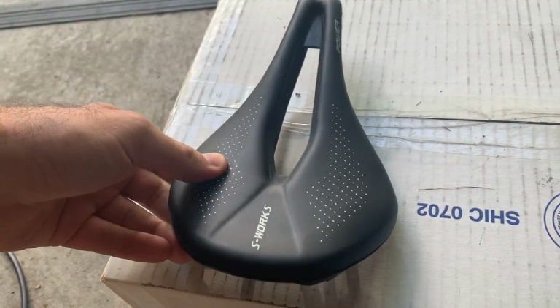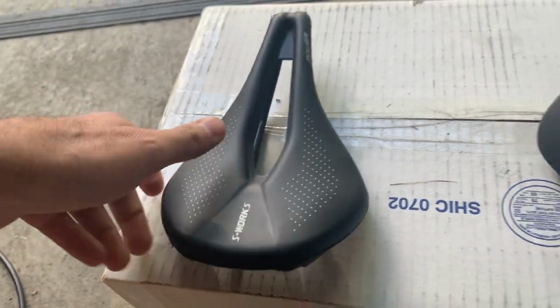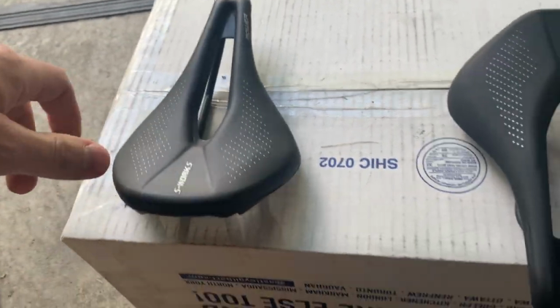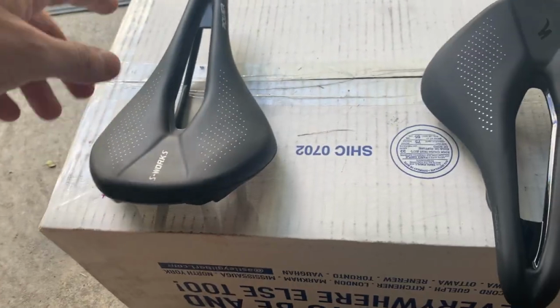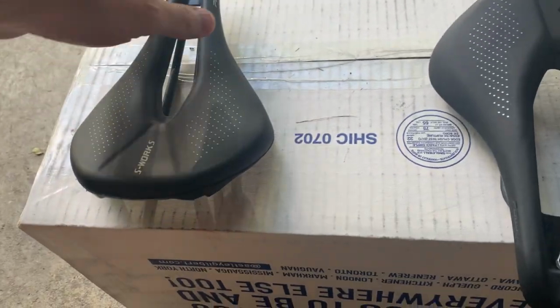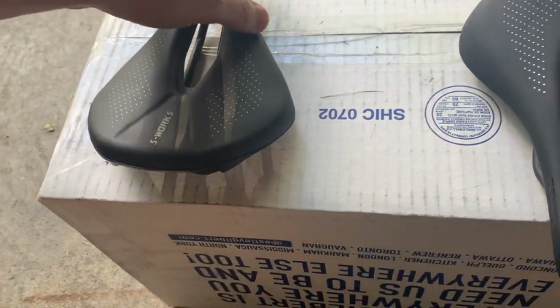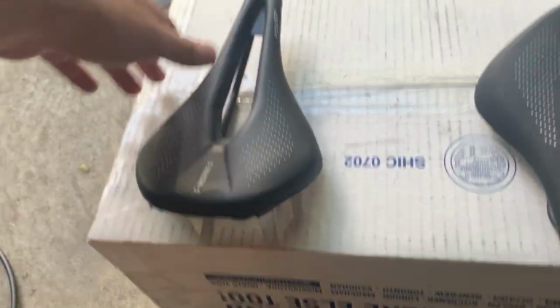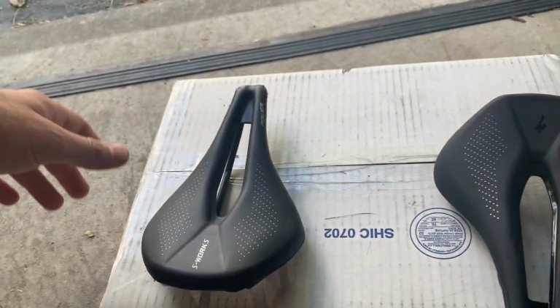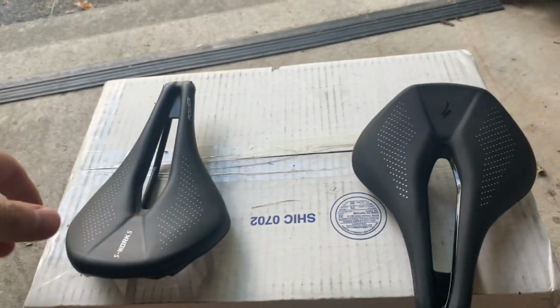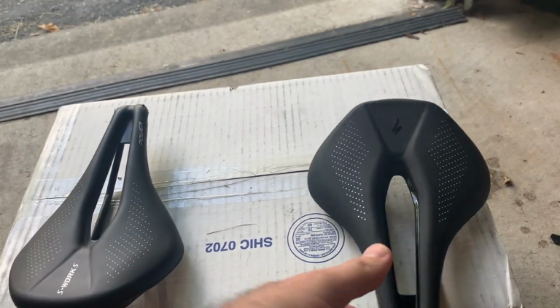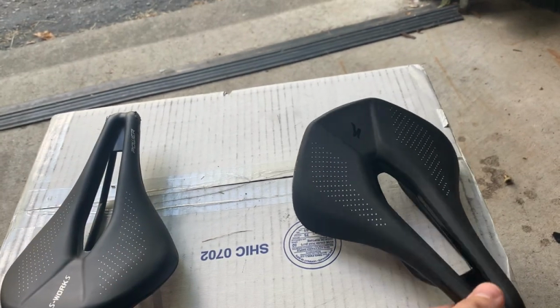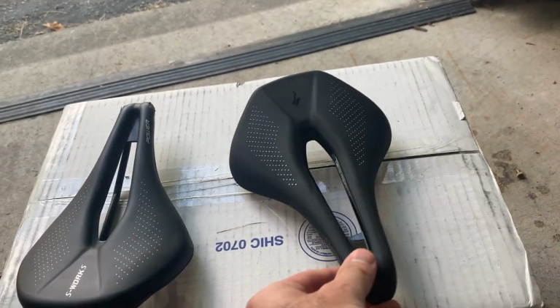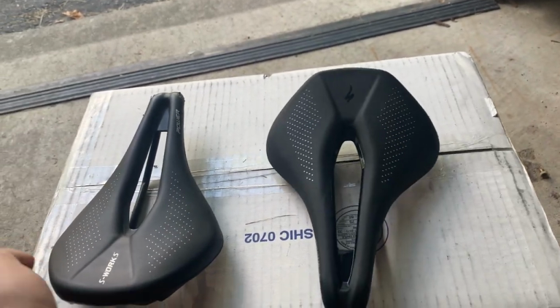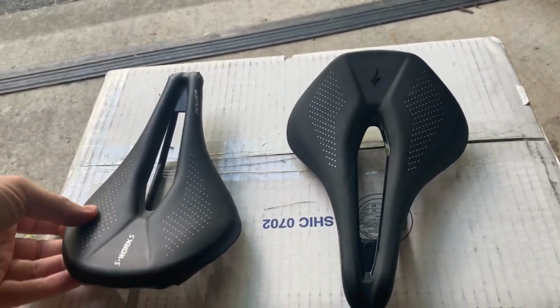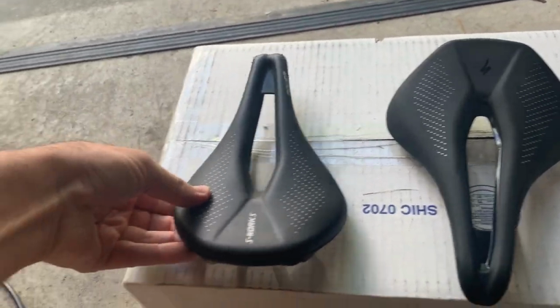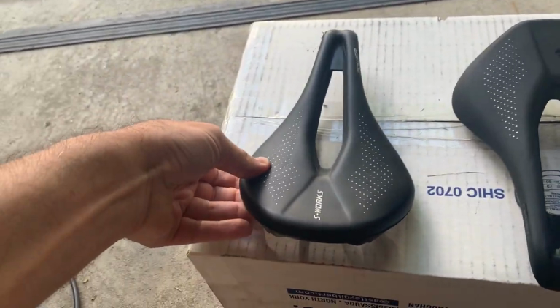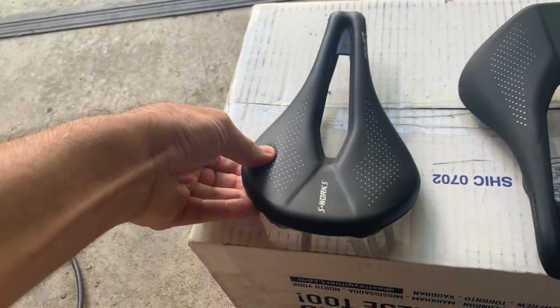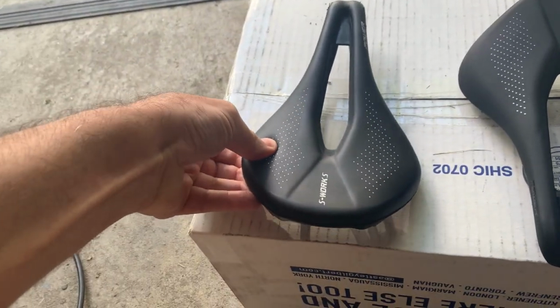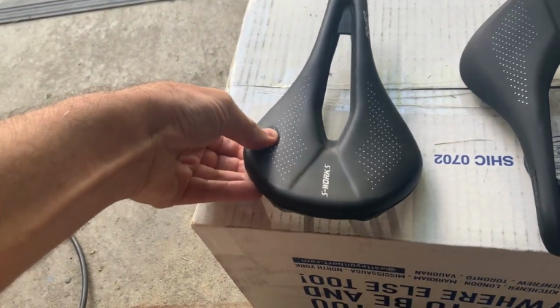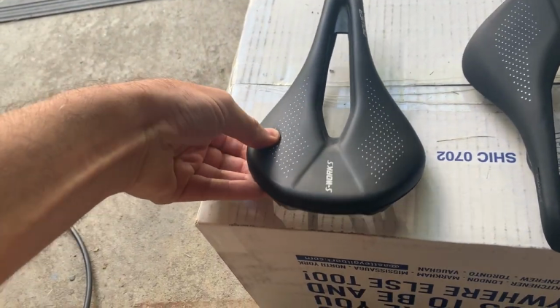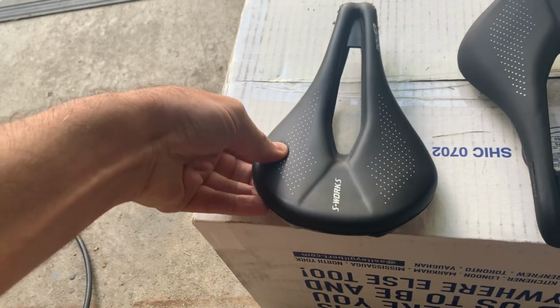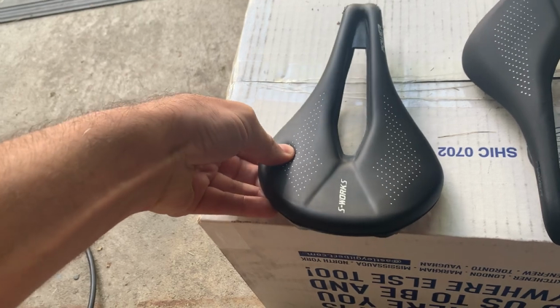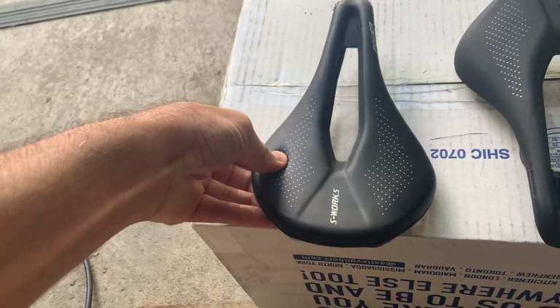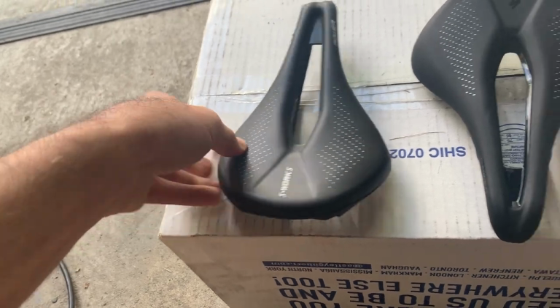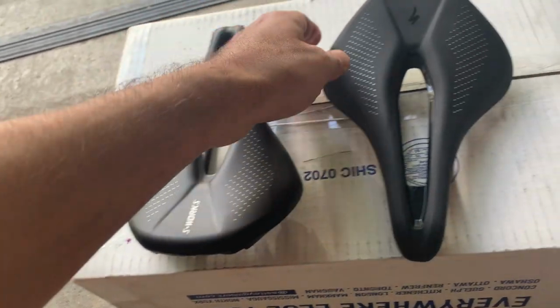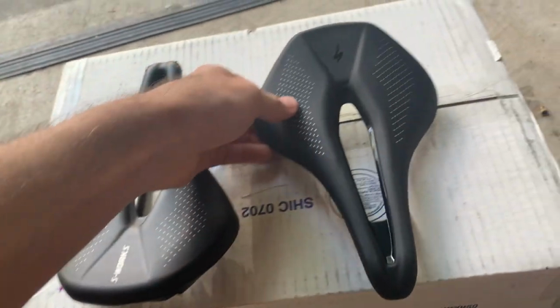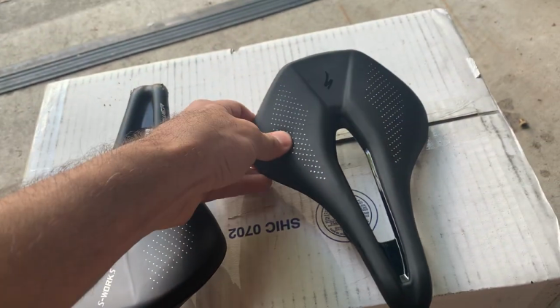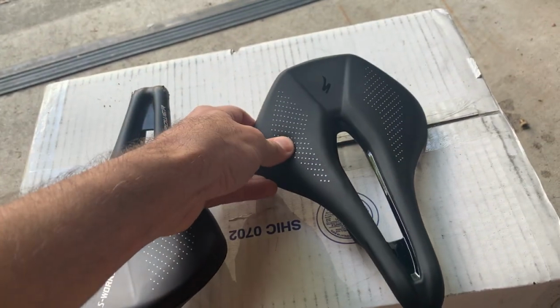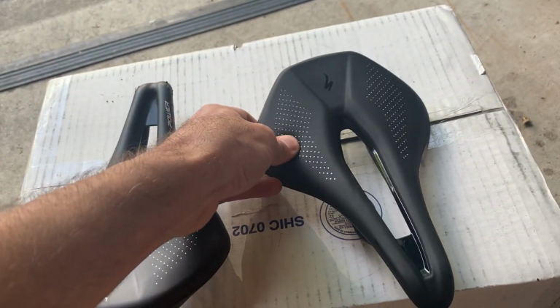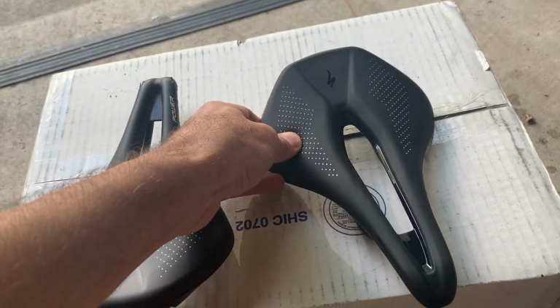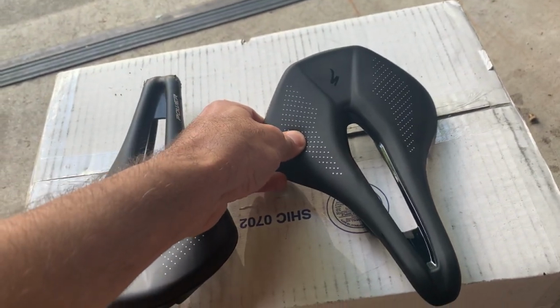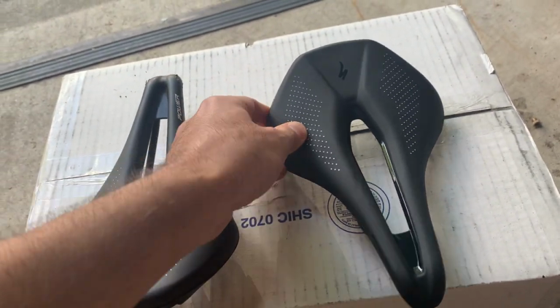Why I got a new one is because it's actually really flexy — the edge of it is very, very flexy — where this one, even though it's just the Expert version, it's really stiff.